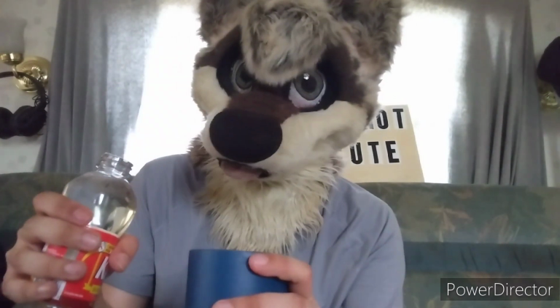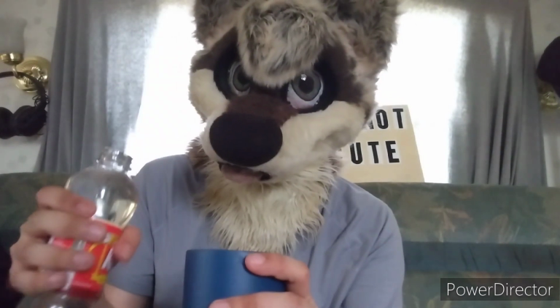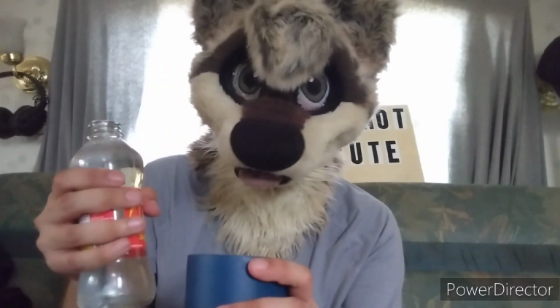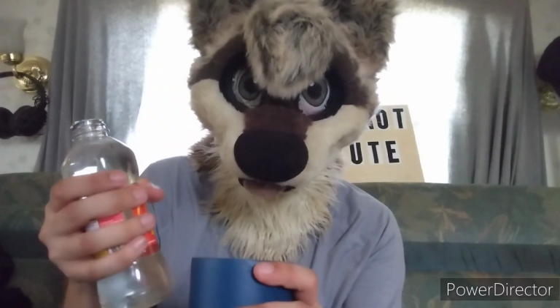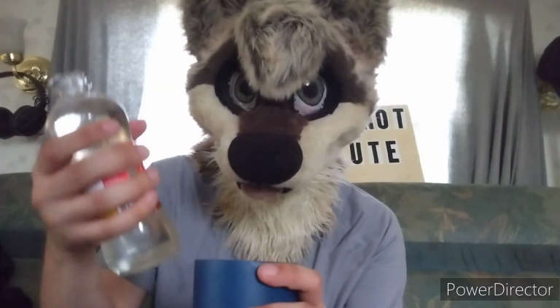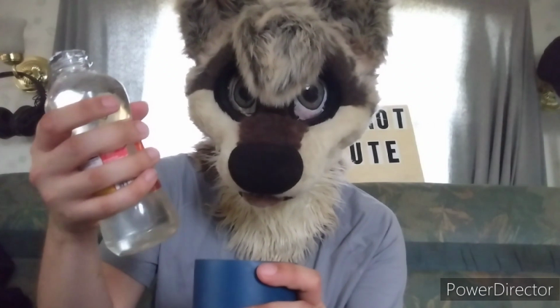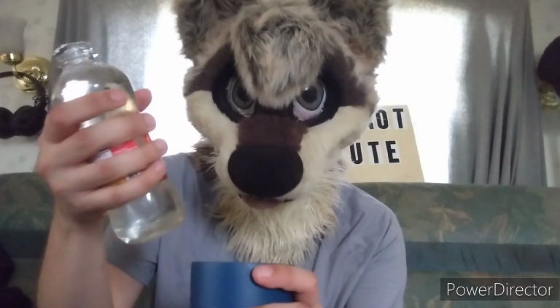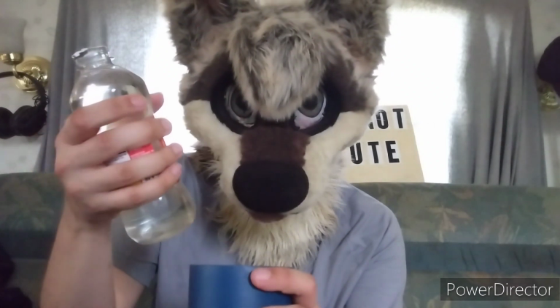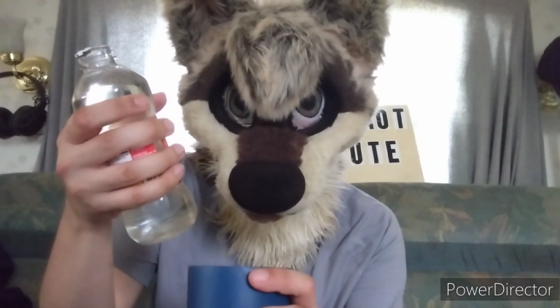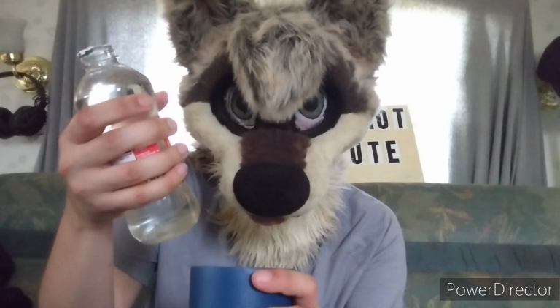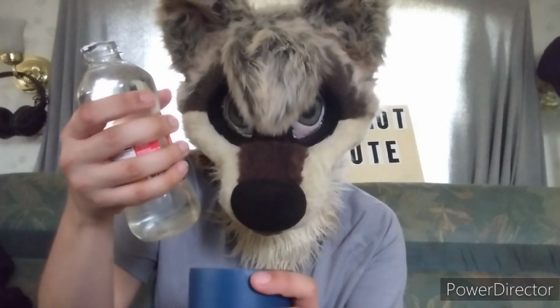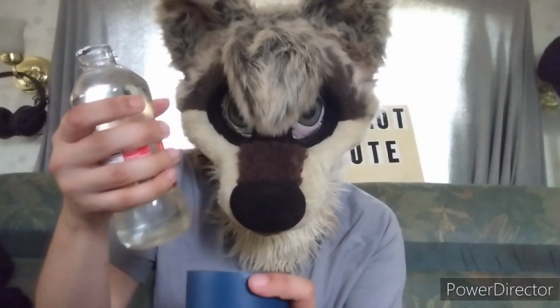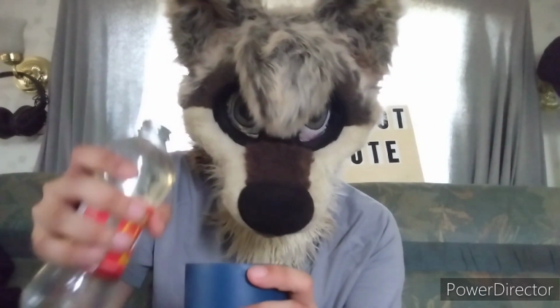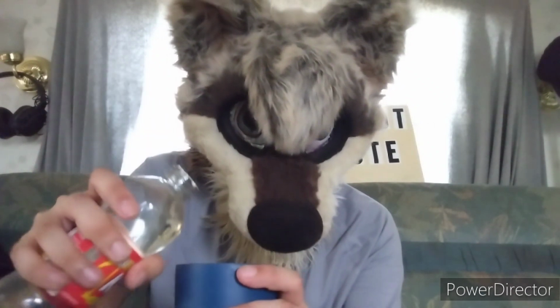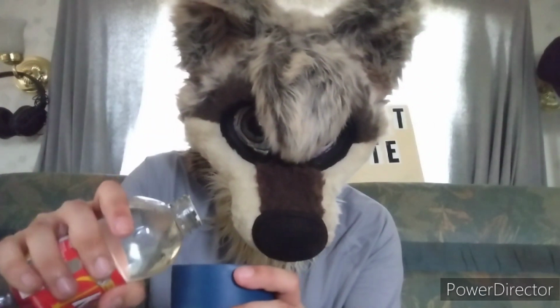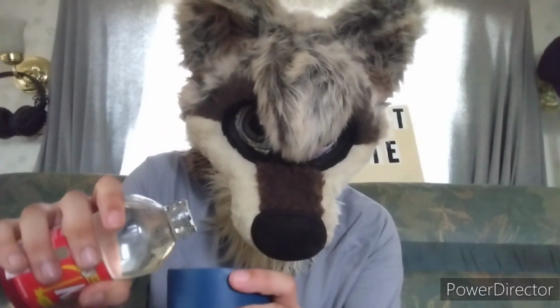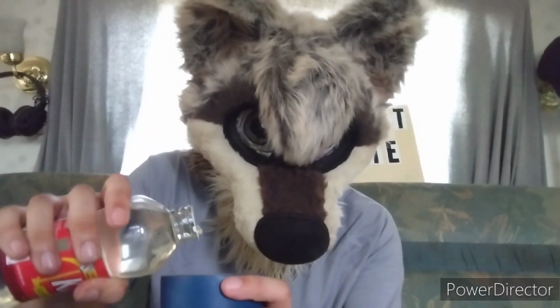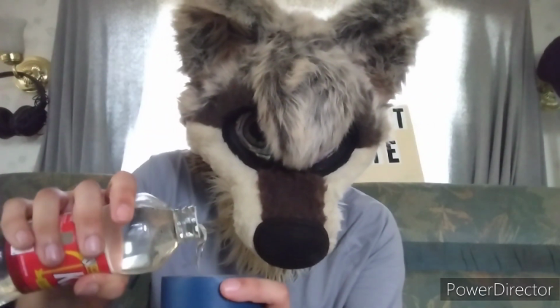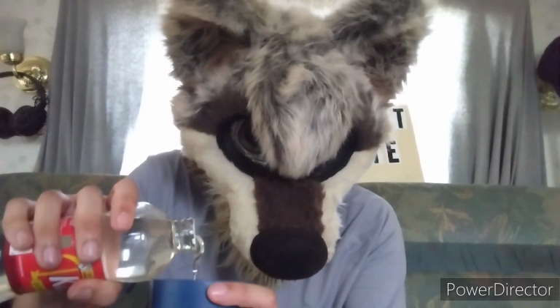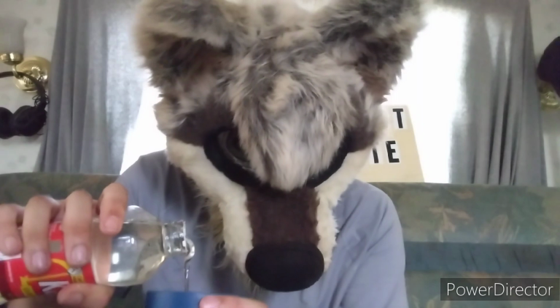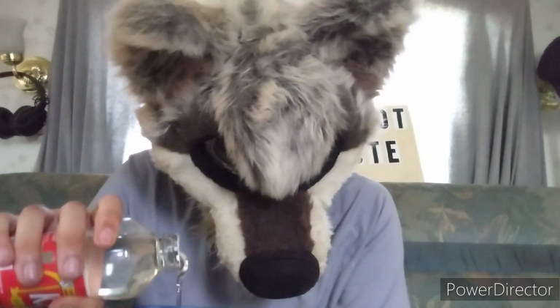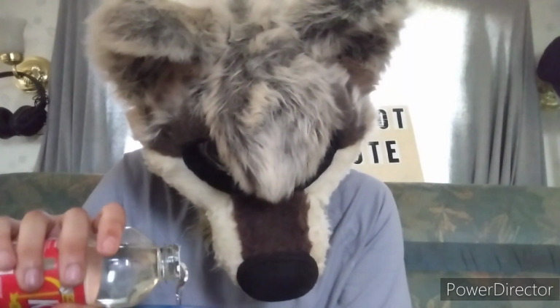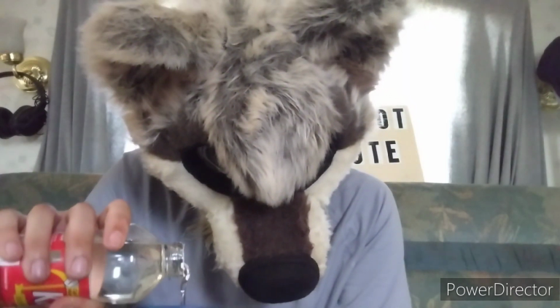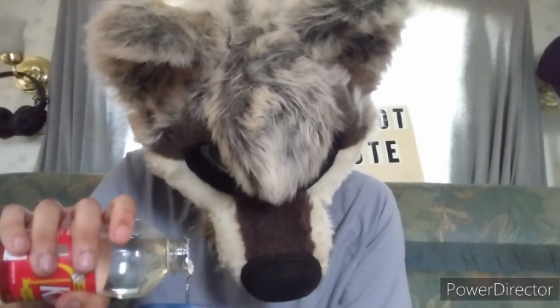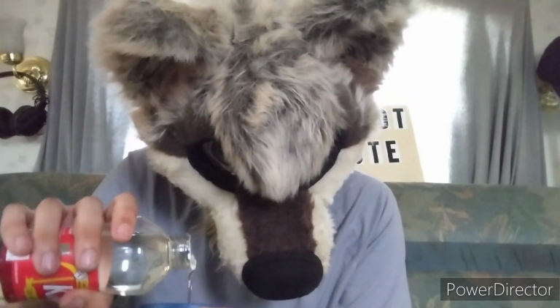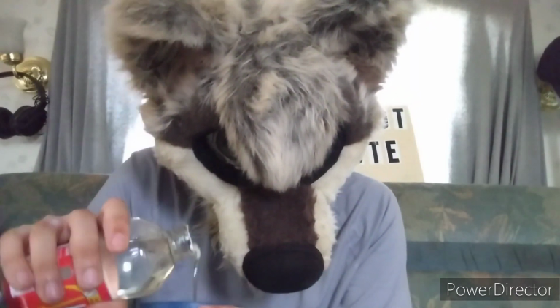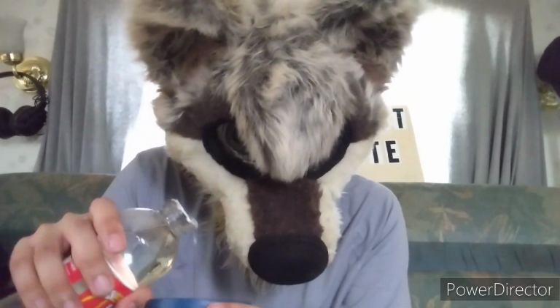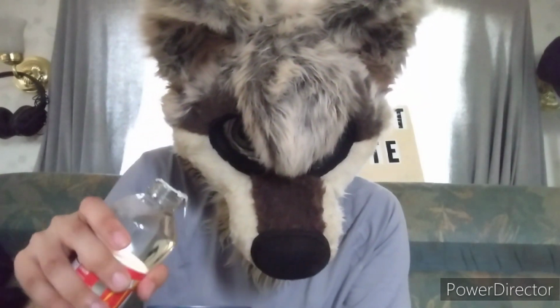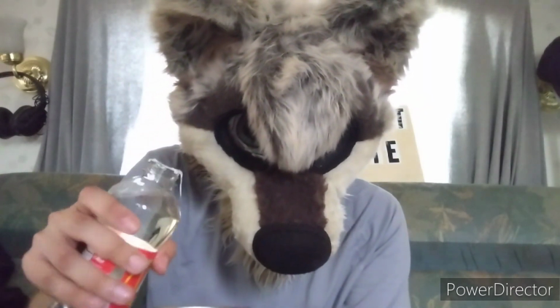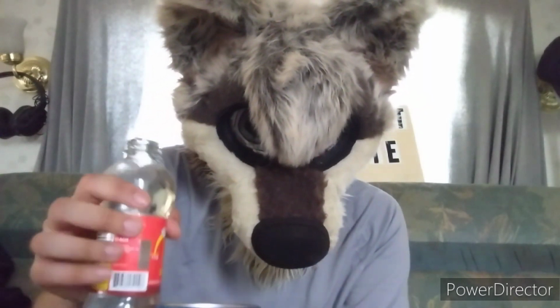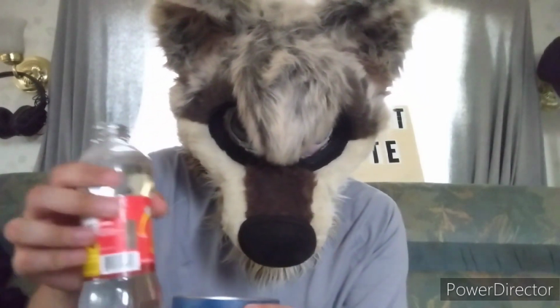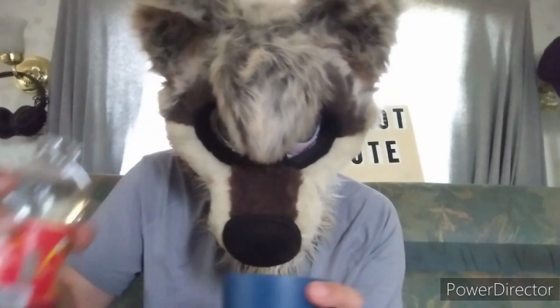Alright, so I'm only going to put a little bit of this vanilla in there.